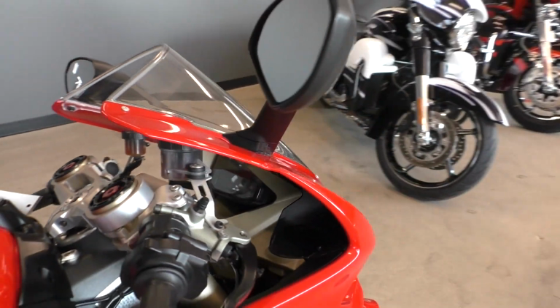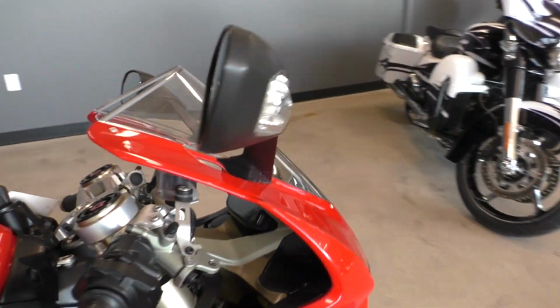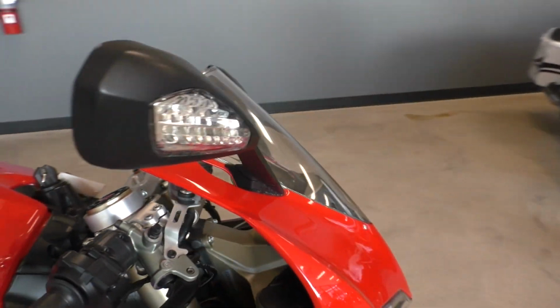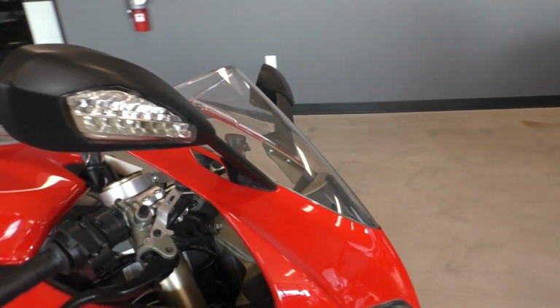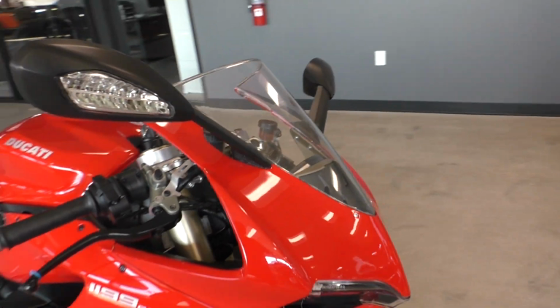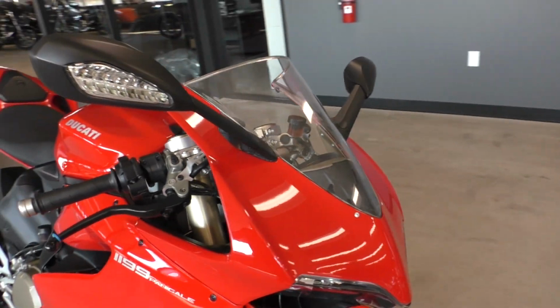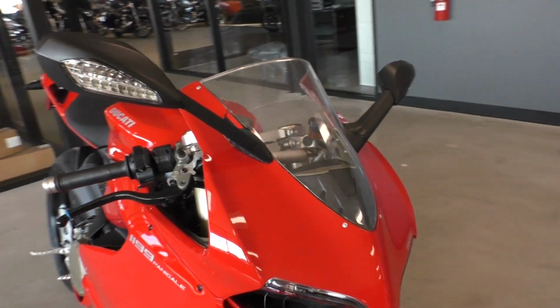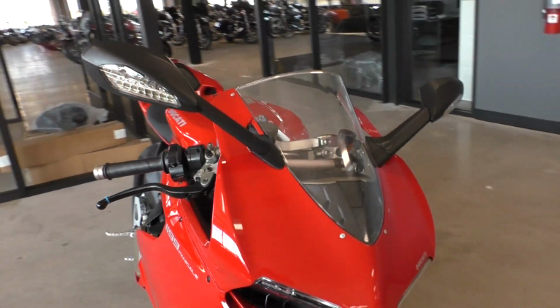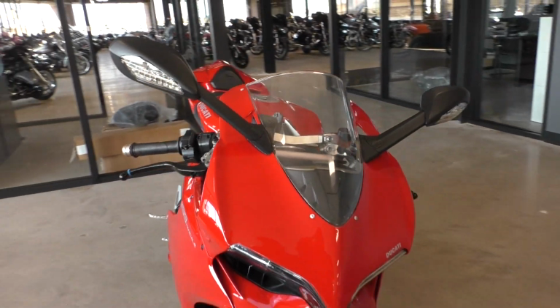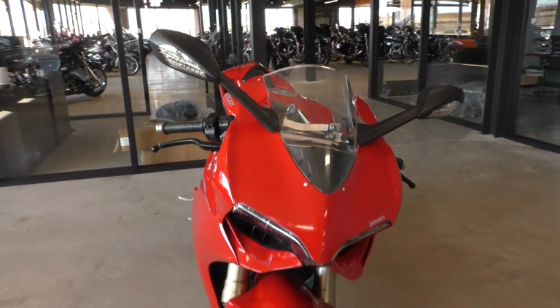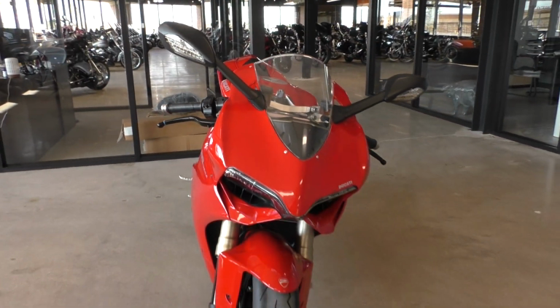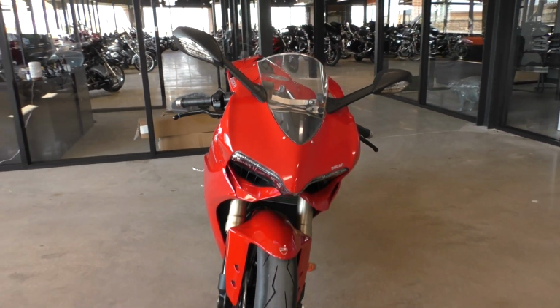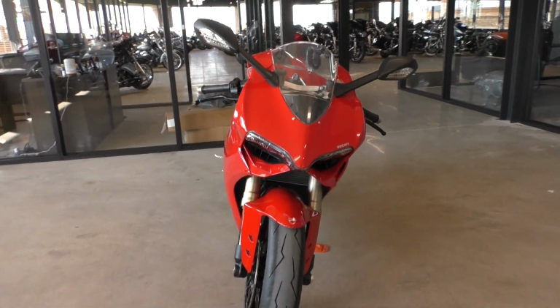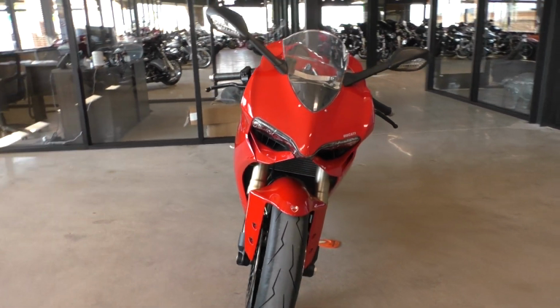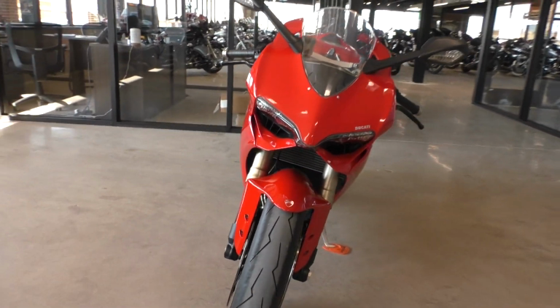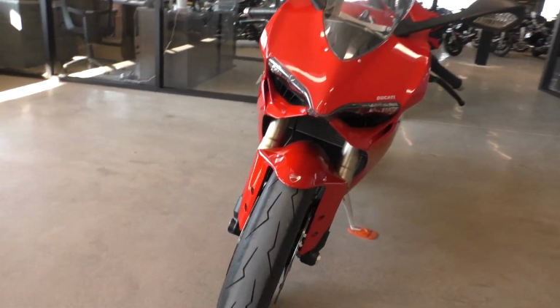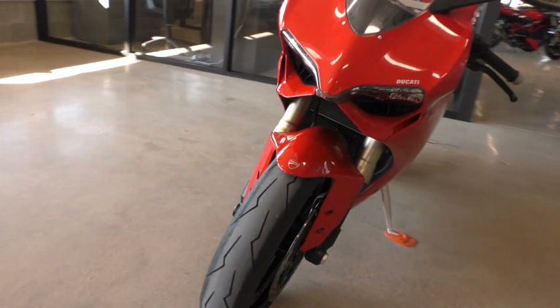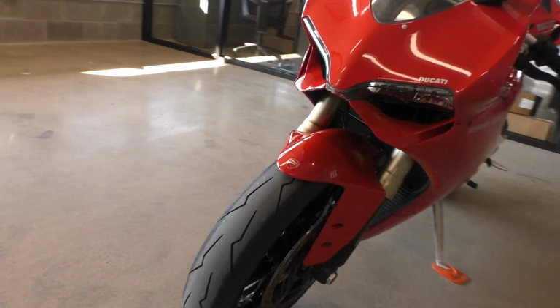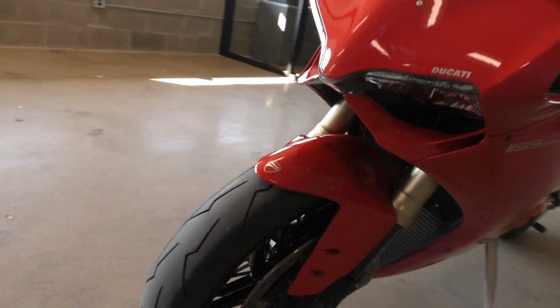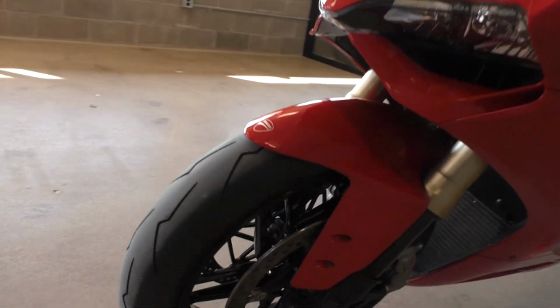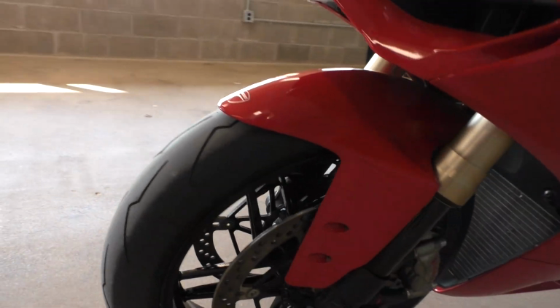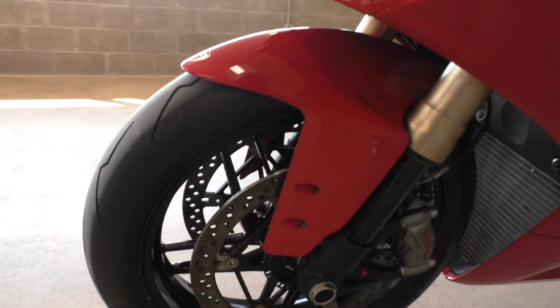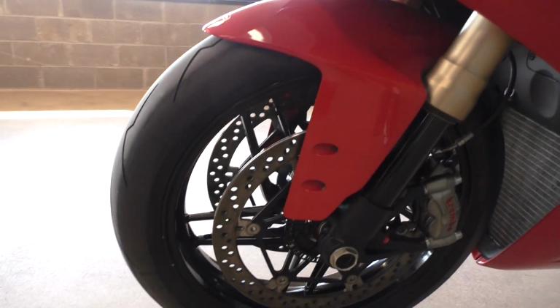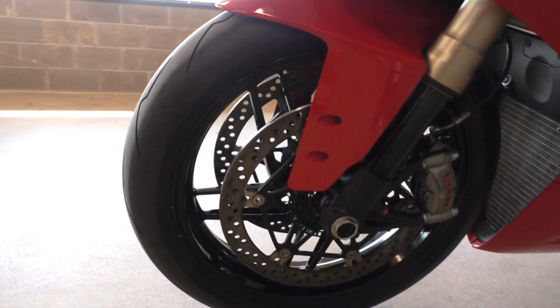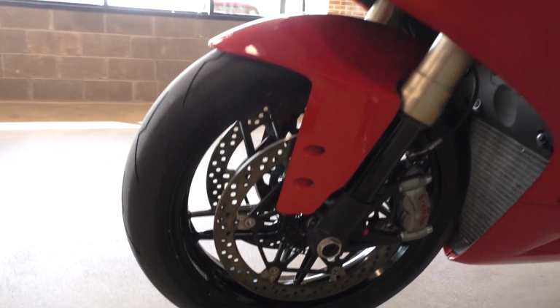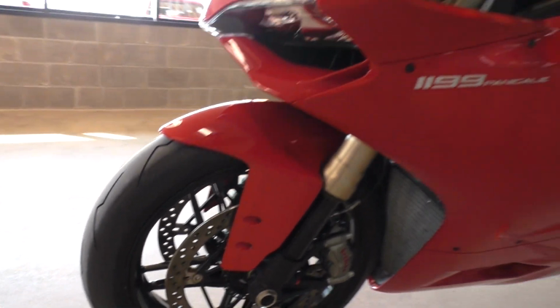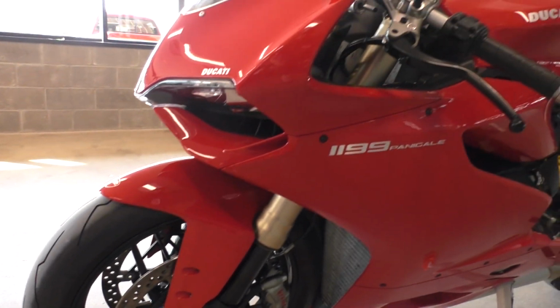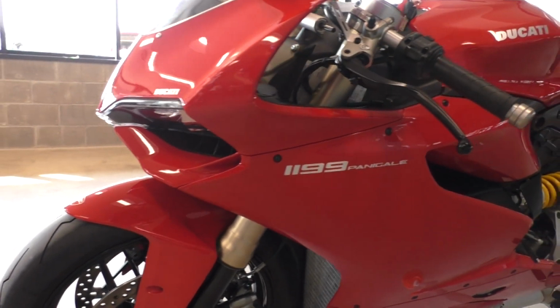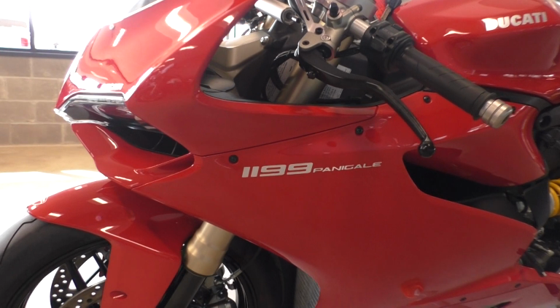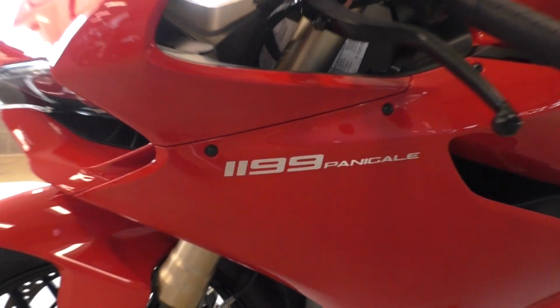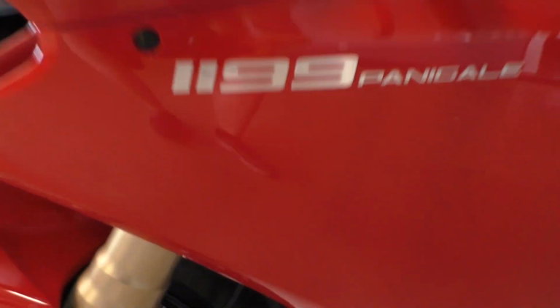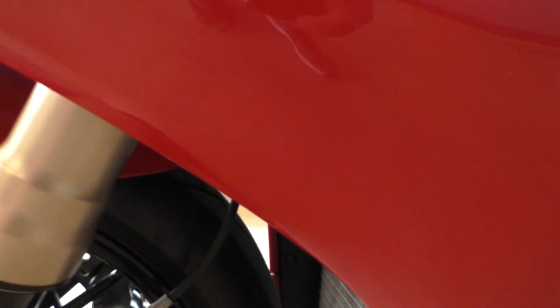It is one of our certified pre-owned motorcycles. It's been through our 32-point pre-delivery inspection. We test rode it and made sure everything was working correctly, and gave it a professional detail. It's got a very small scratch — it was tiny.